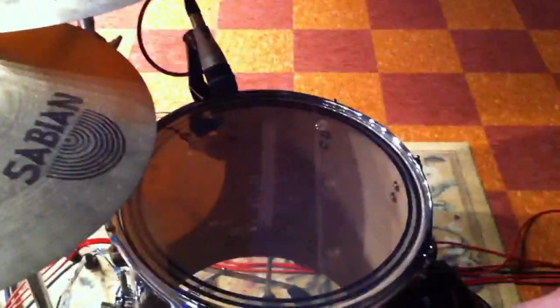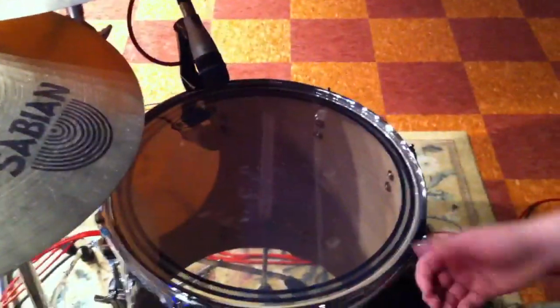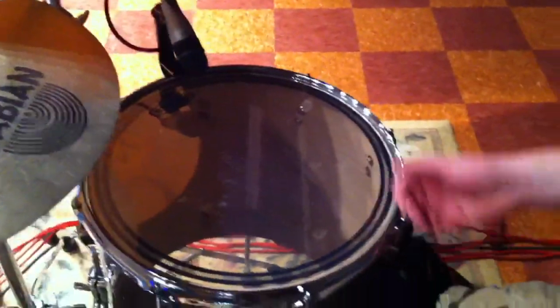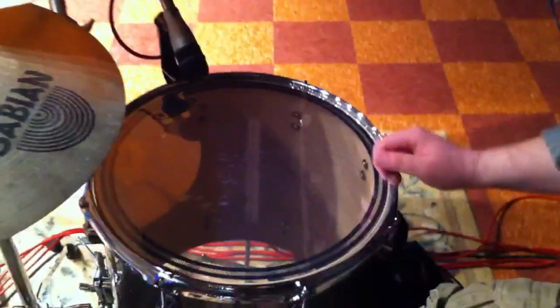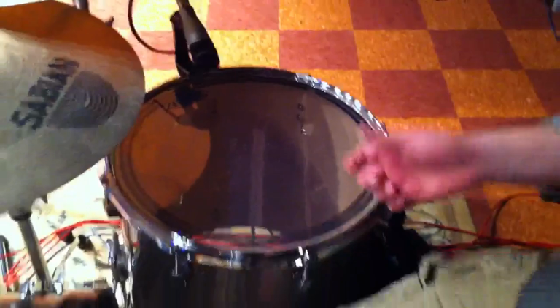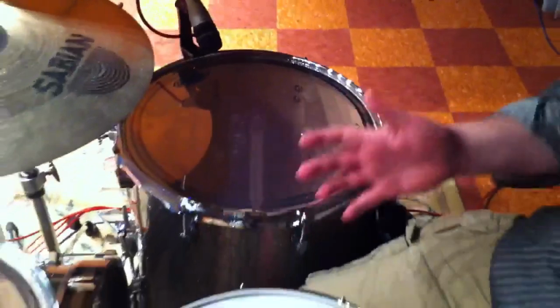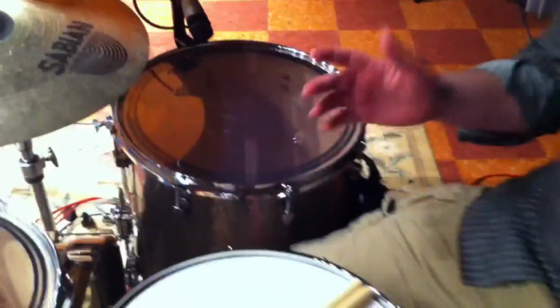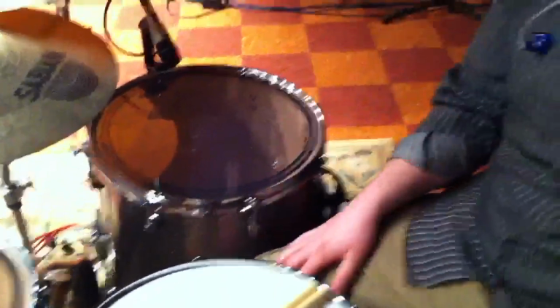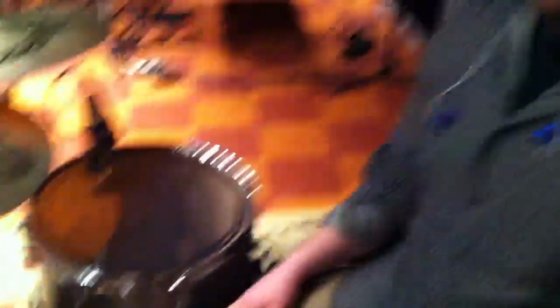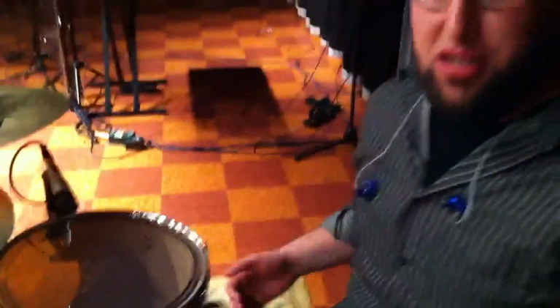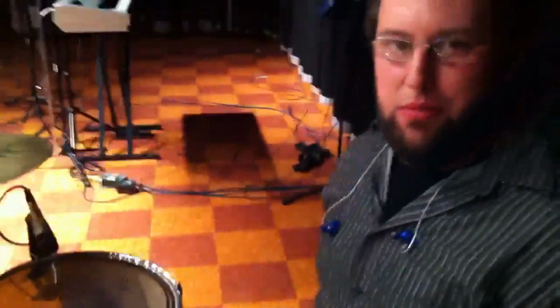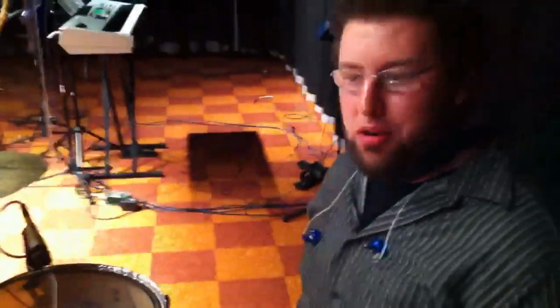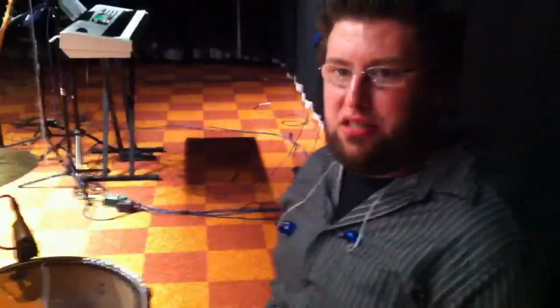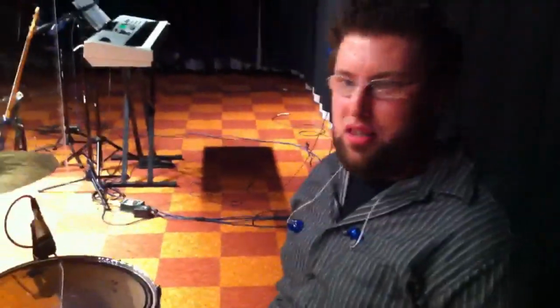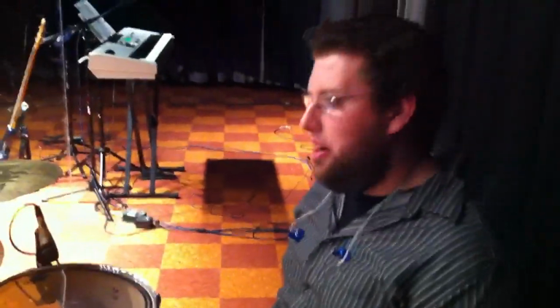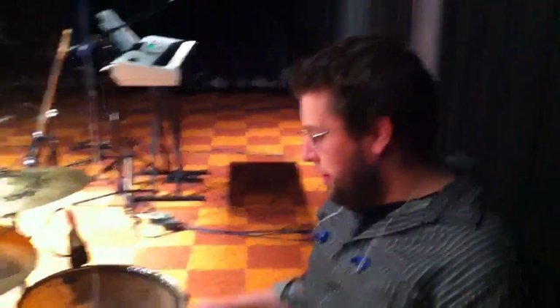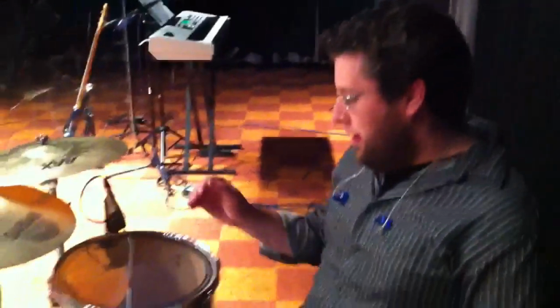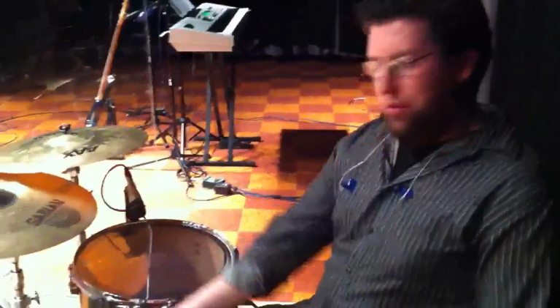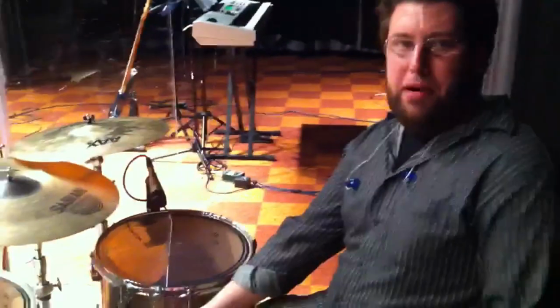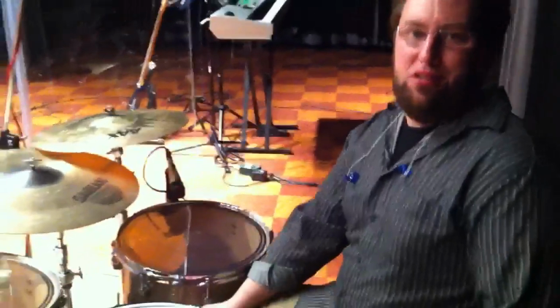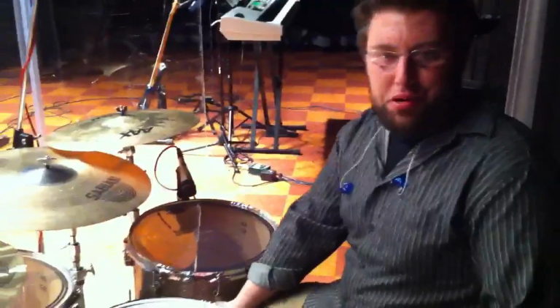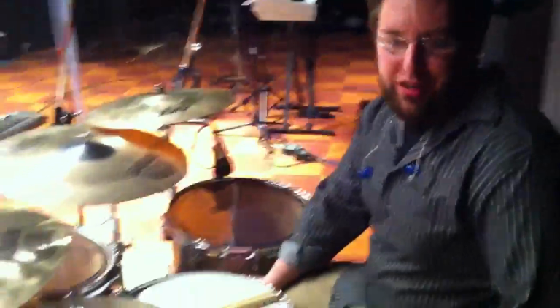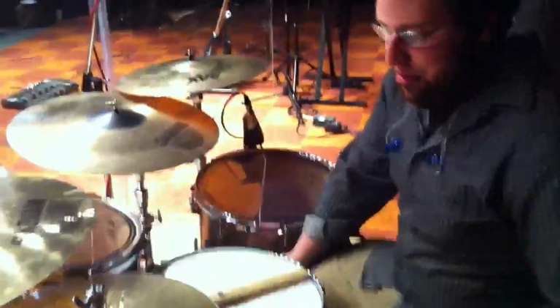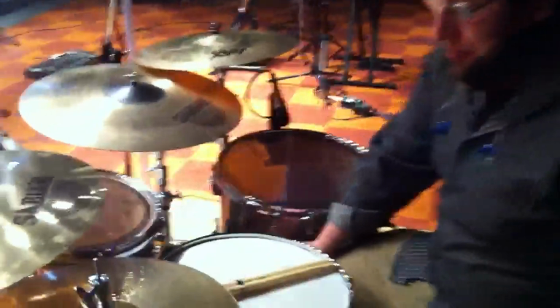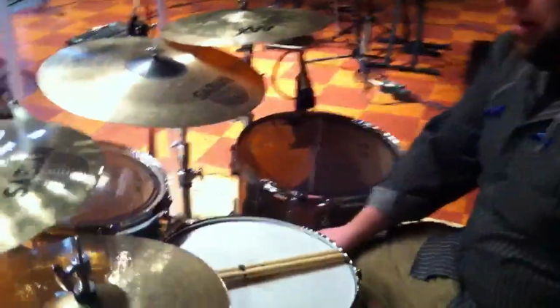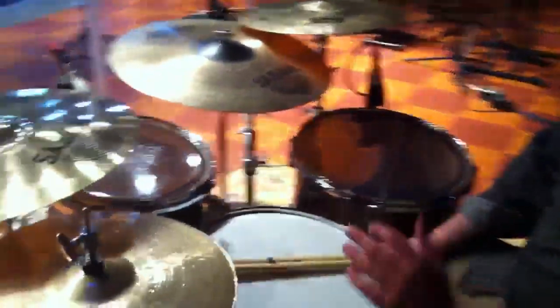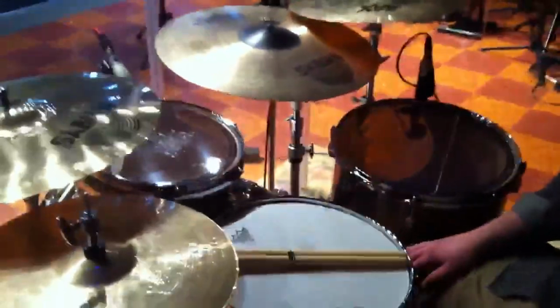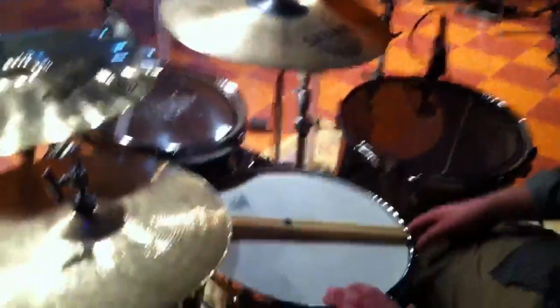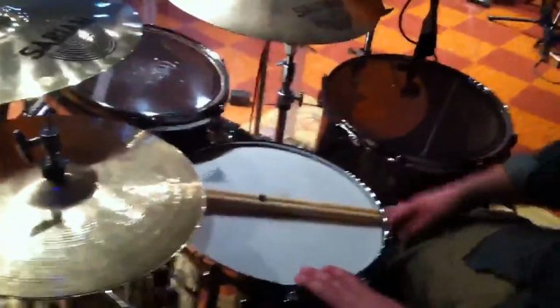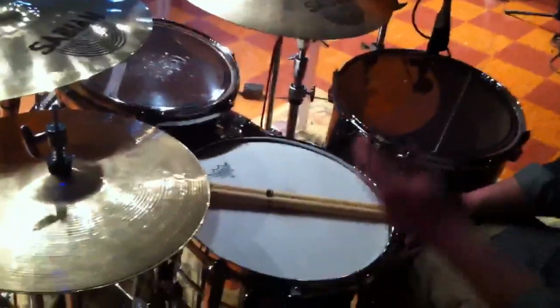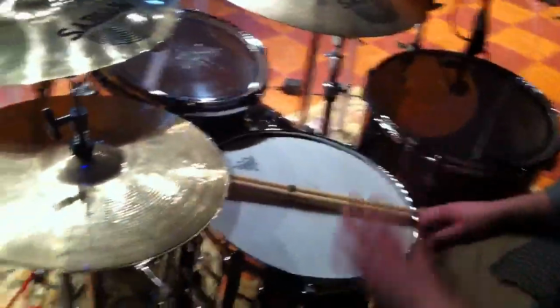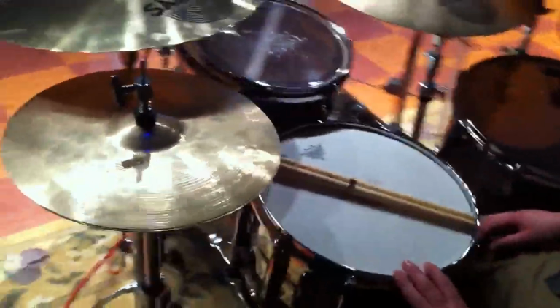Right now I have some Evans EC2 heads on the top and some Remo Clear Ambassadors on the bottom, a Remo Power Stroke Pro on the kick drum, and this snare drum is a Pearl Sensitone Steel.